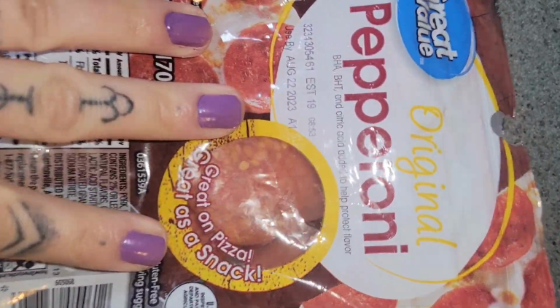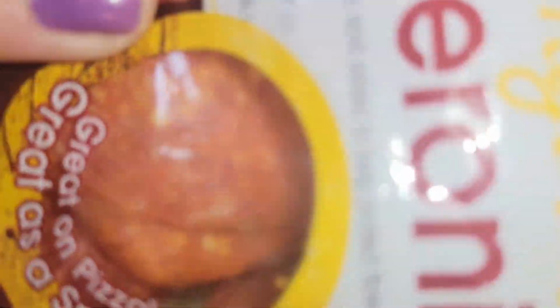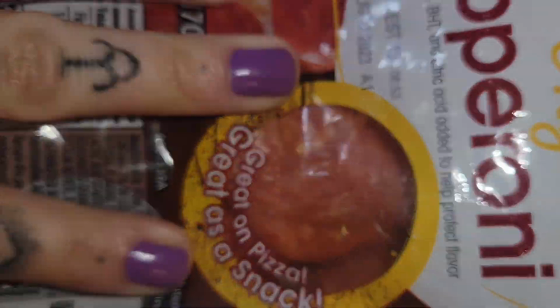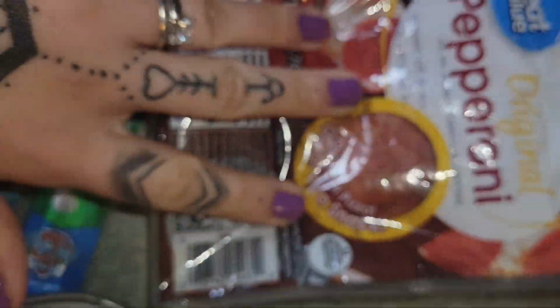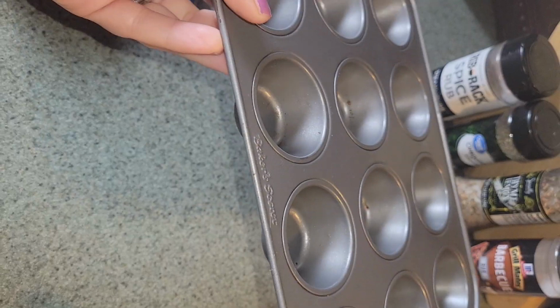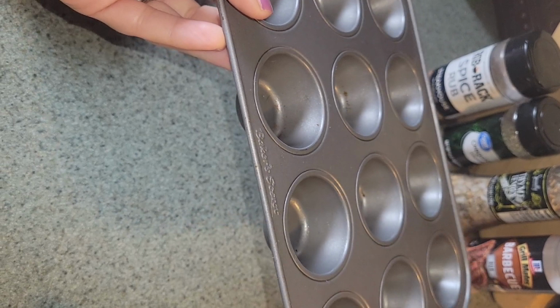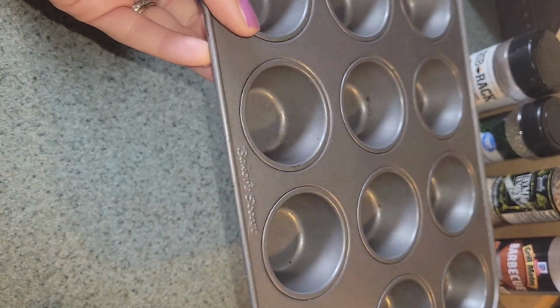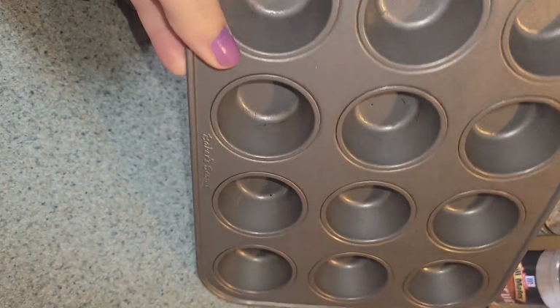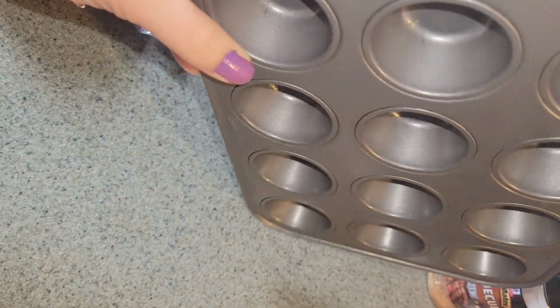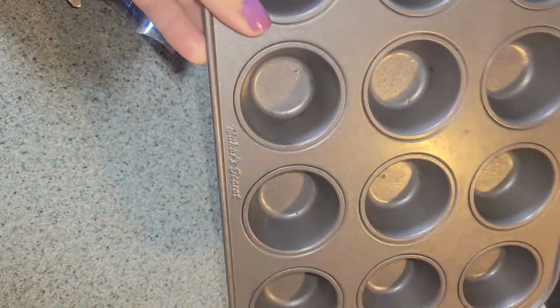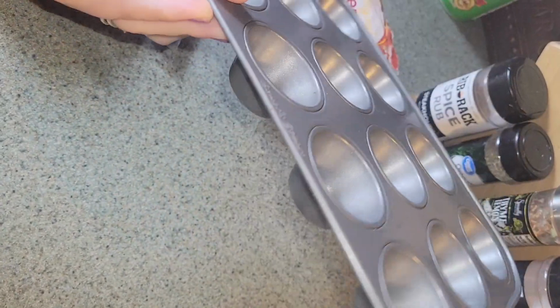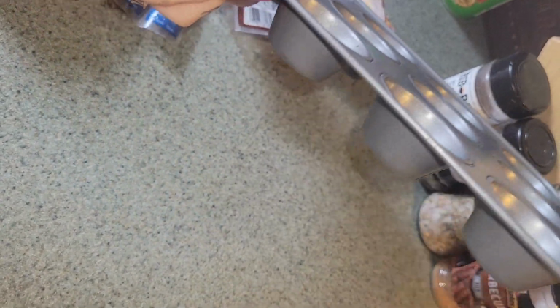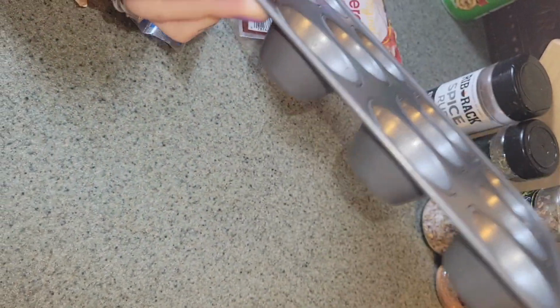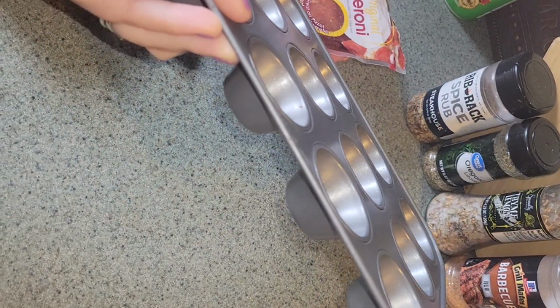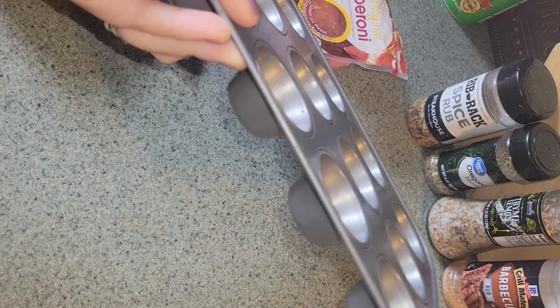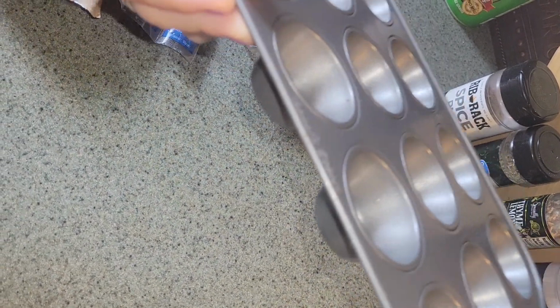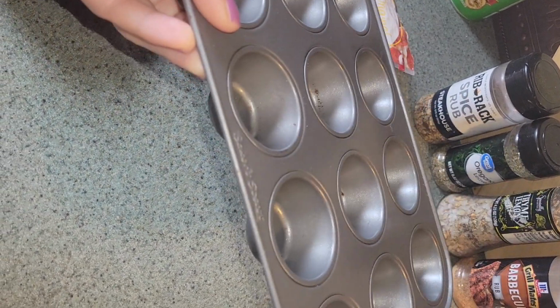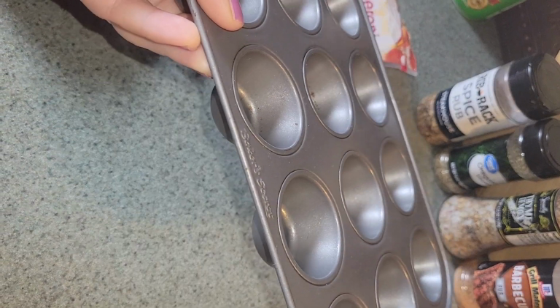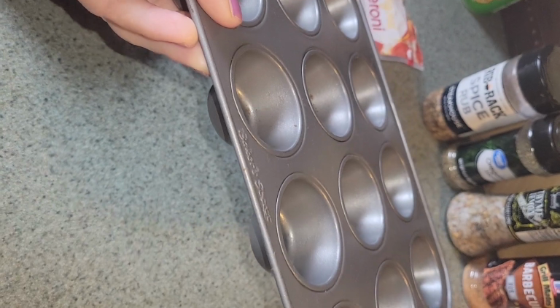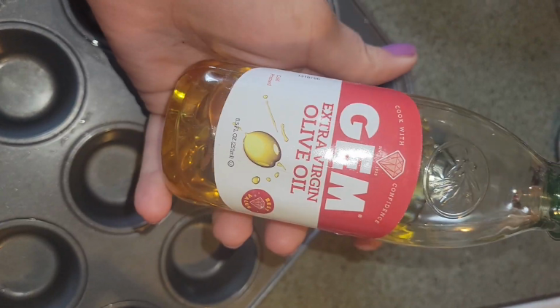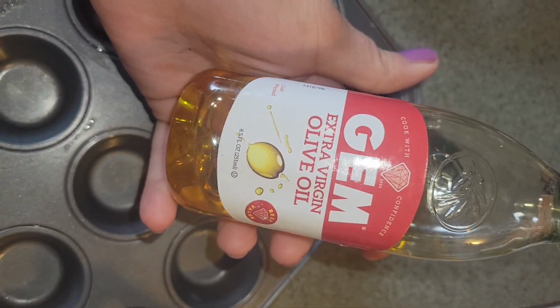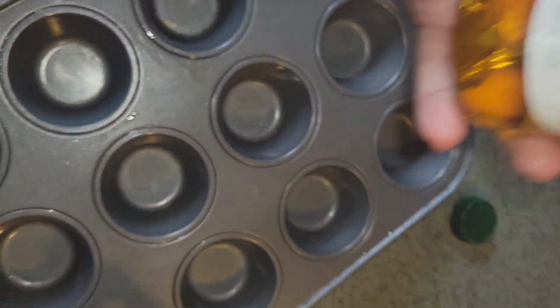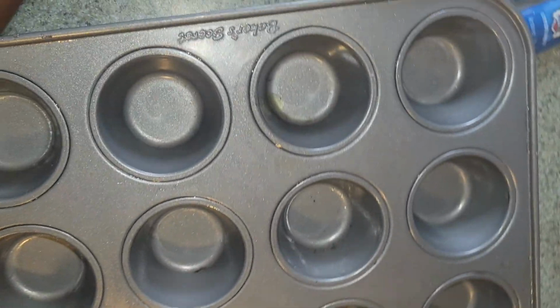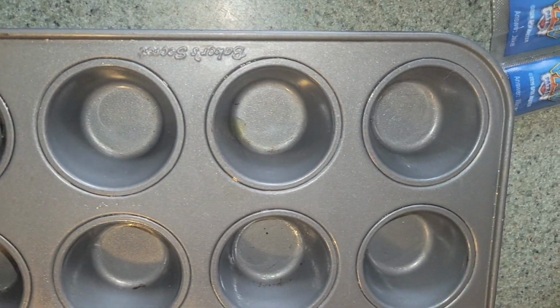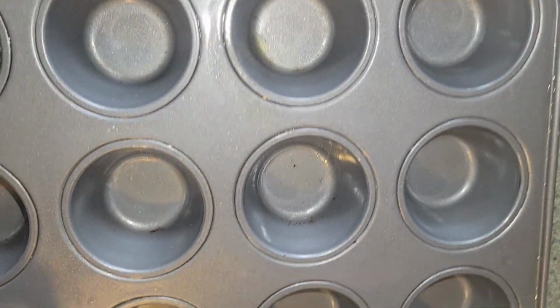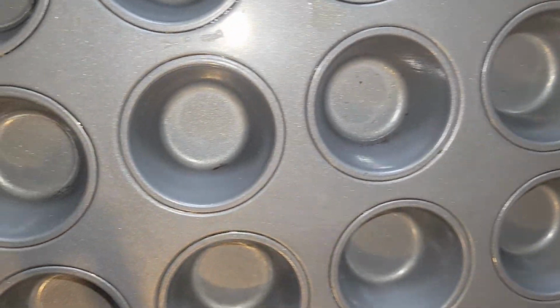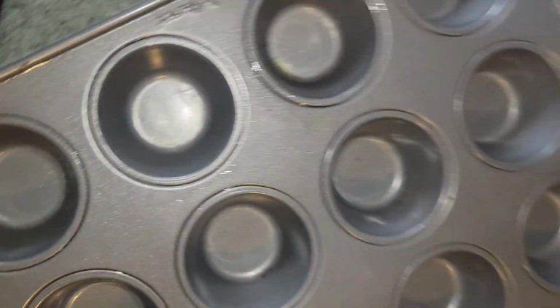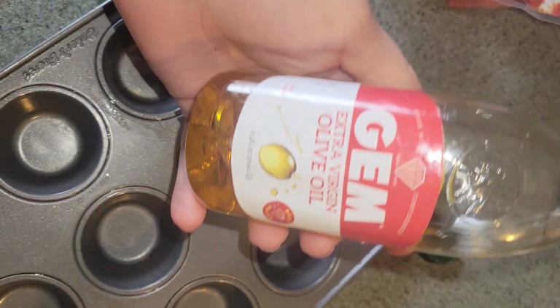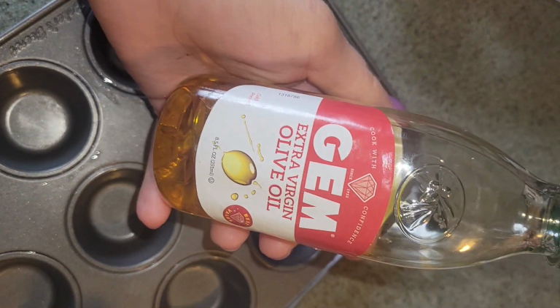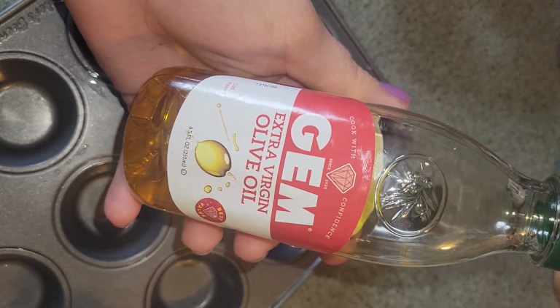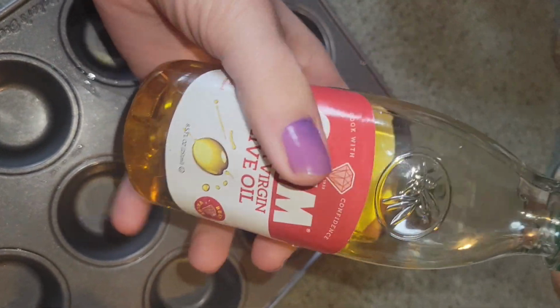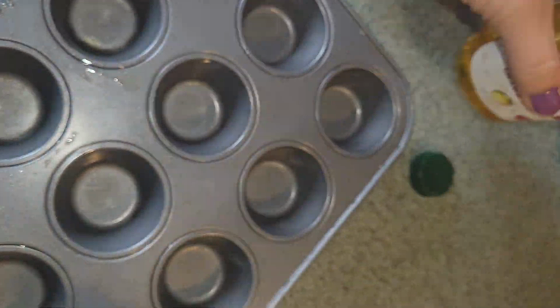And then some pepperoni. First thing you're gonna do is wash out your pan and grease it. I went ahead and greased my mini muffin pan with a little bit of olive oil.